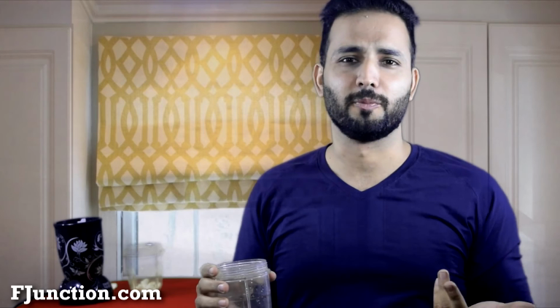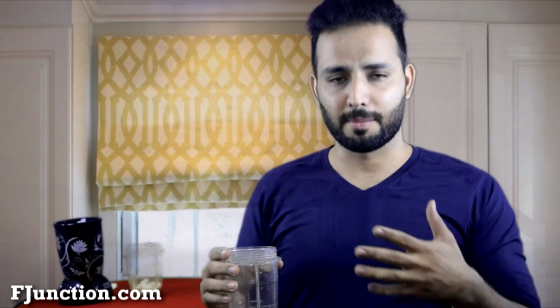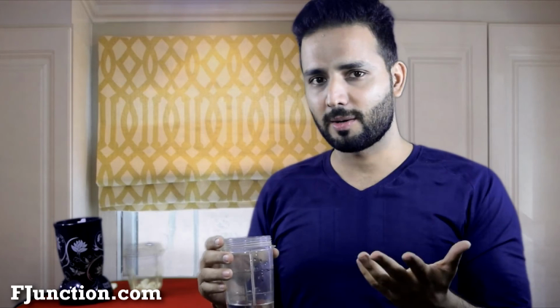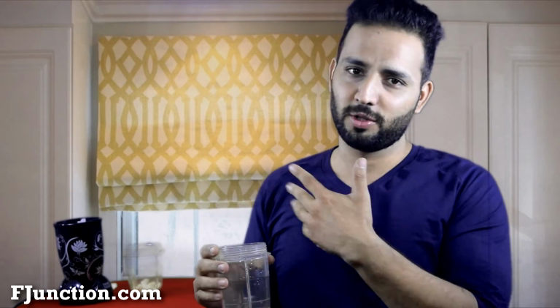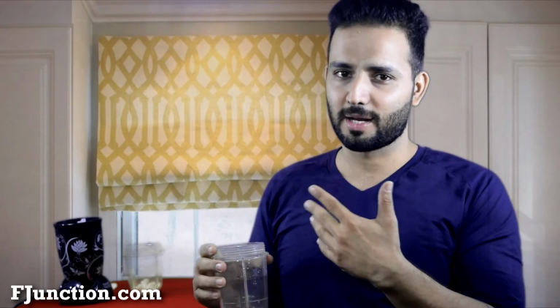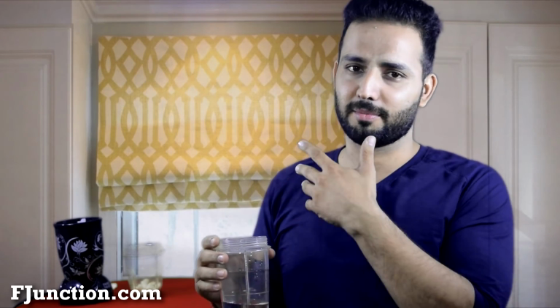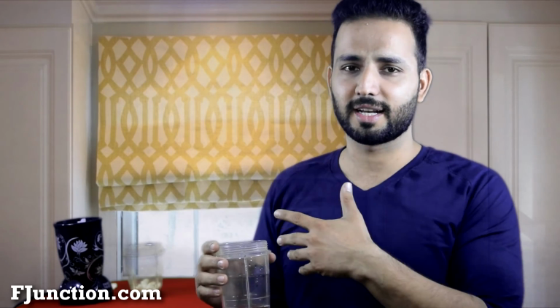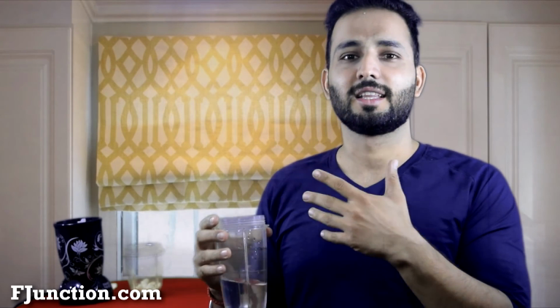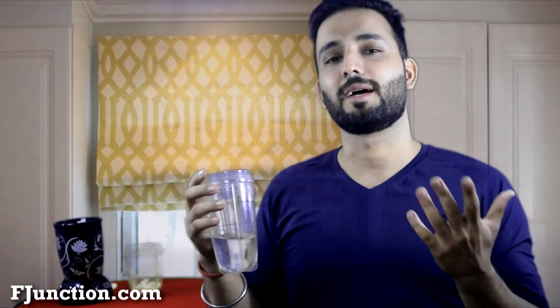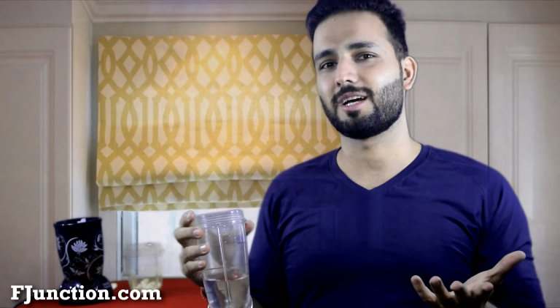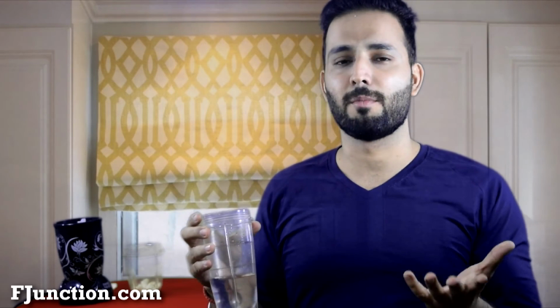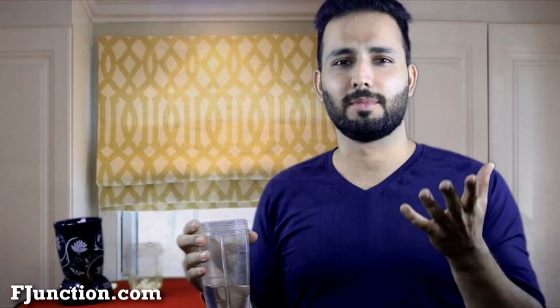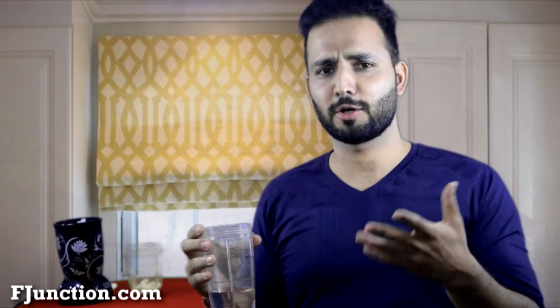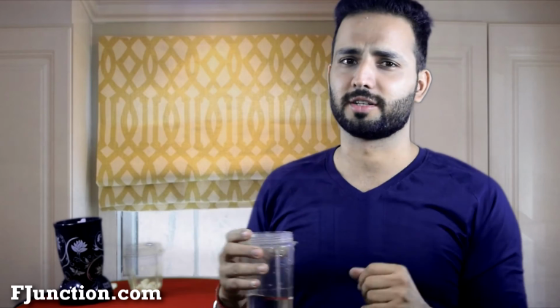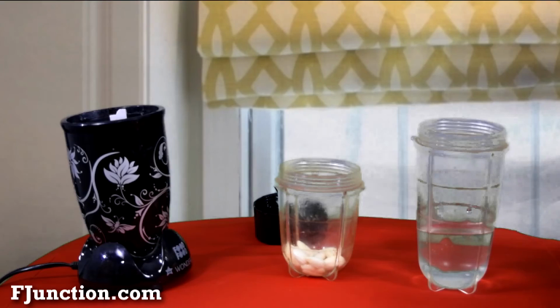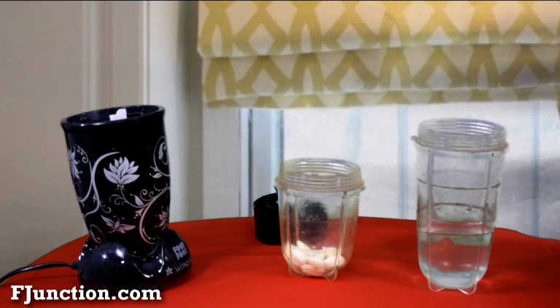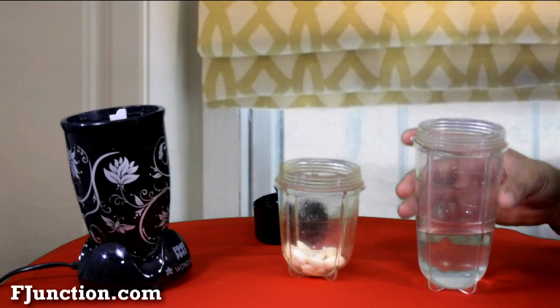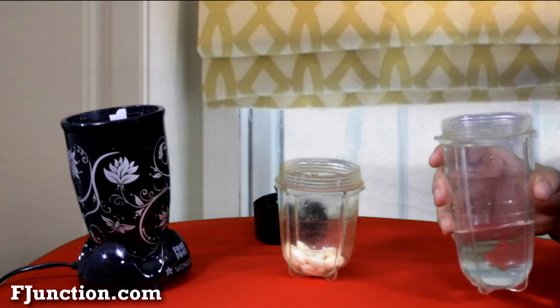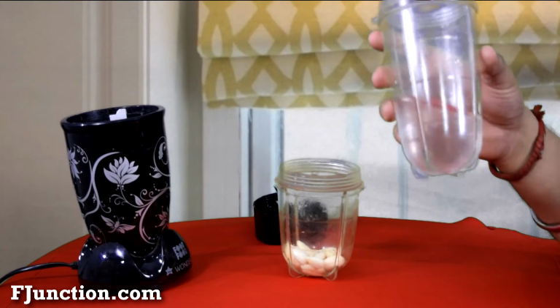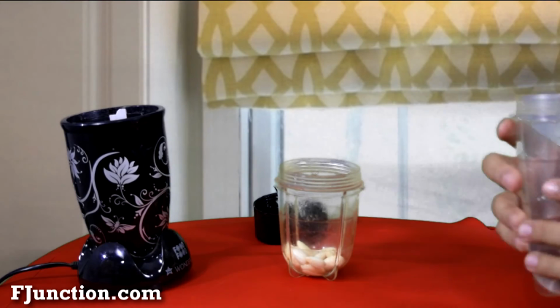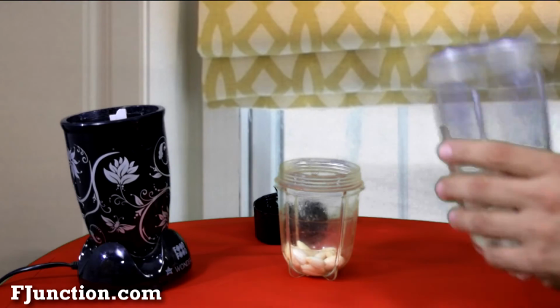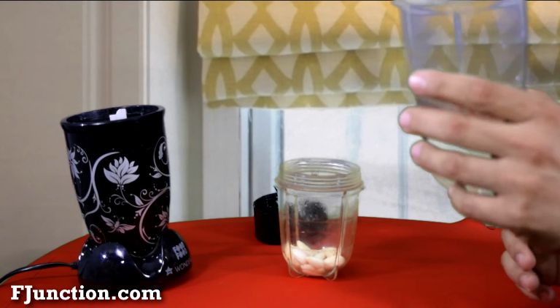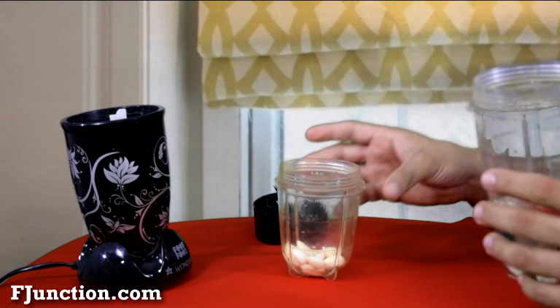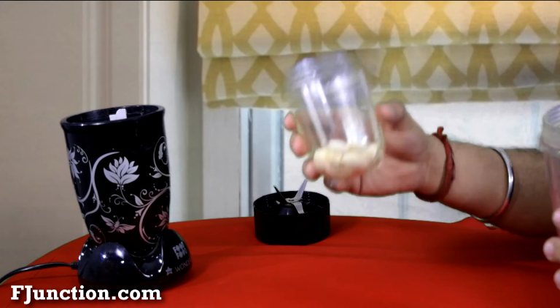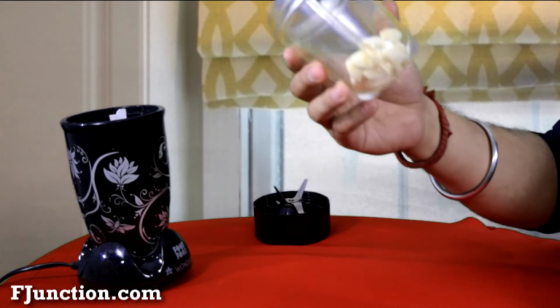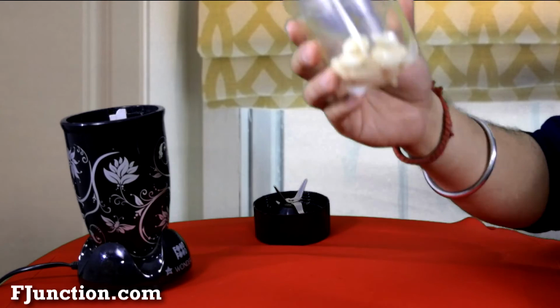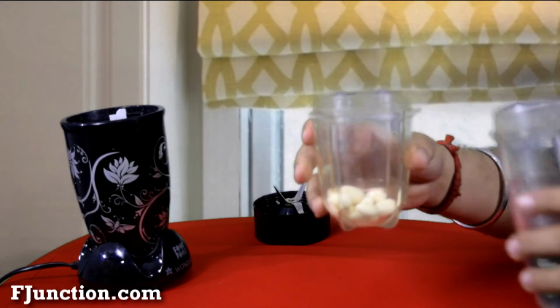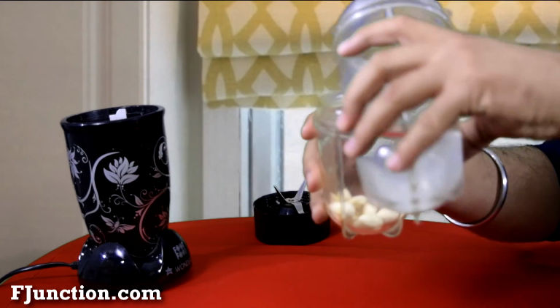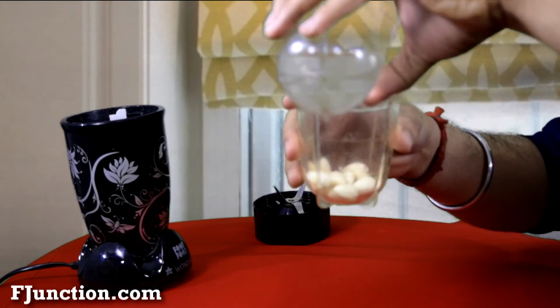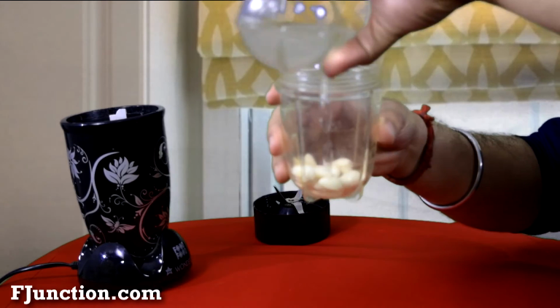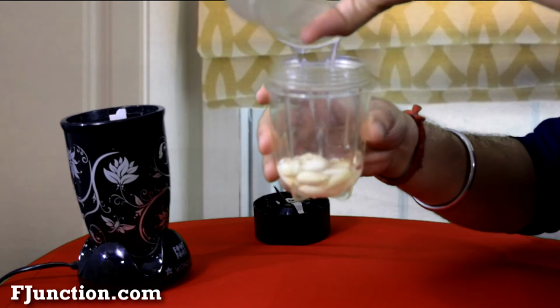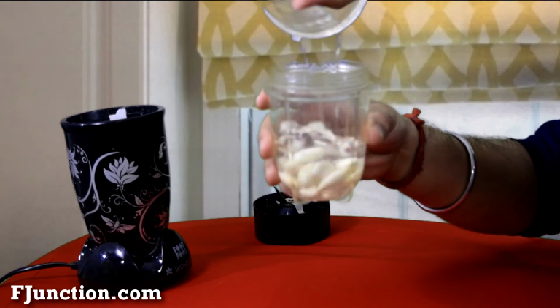Now I am going to tell you how to mix these two things so that you can make your almond milk and enjoy it. As I was talking about the ingredients, we will mix them together in the blender.